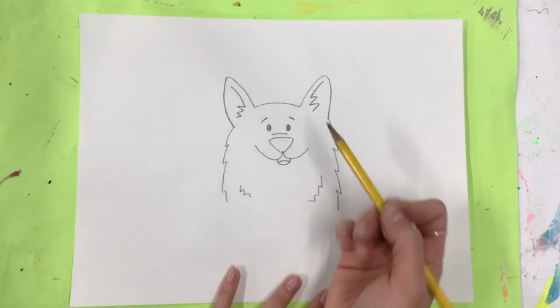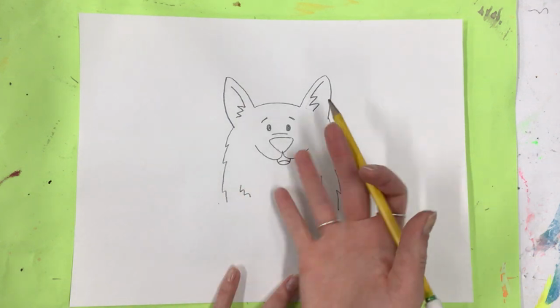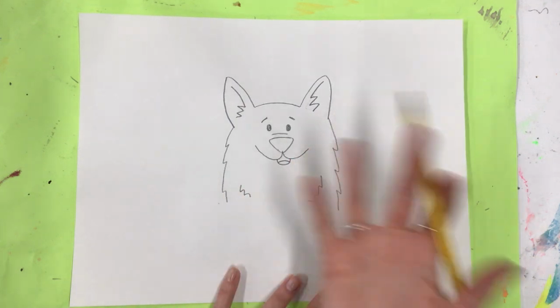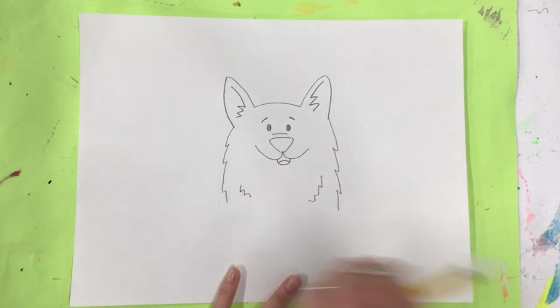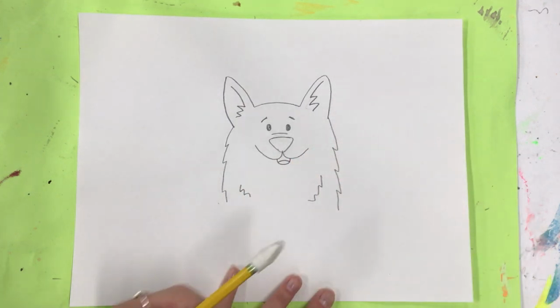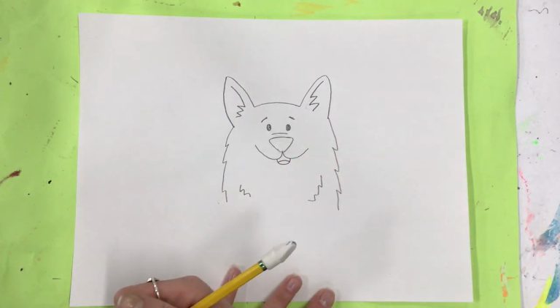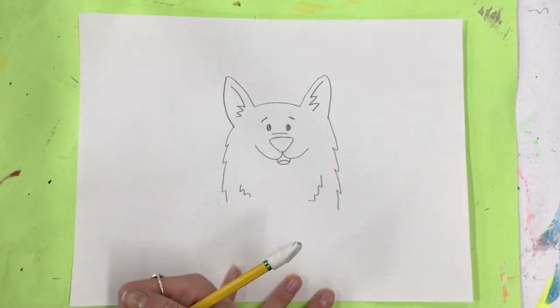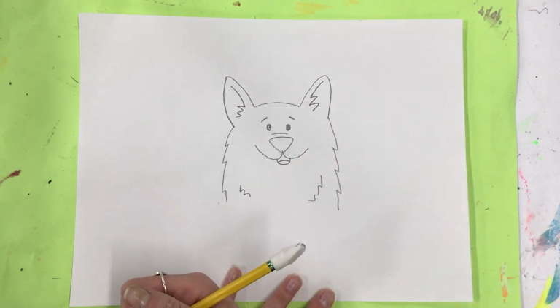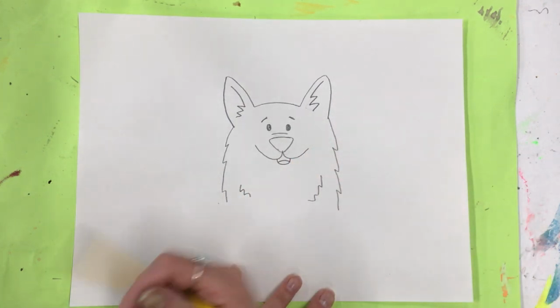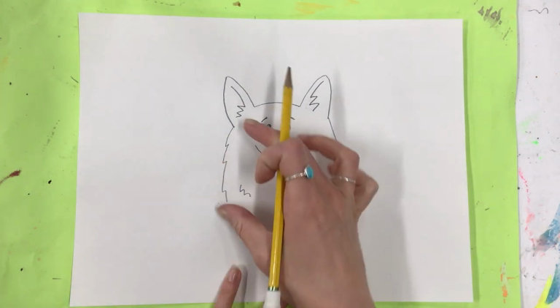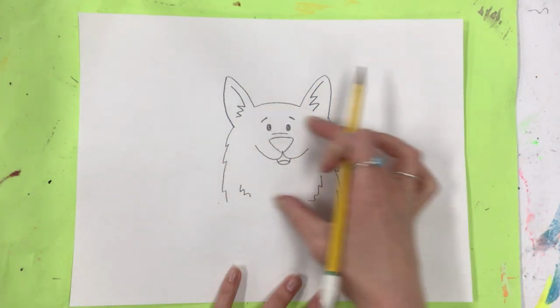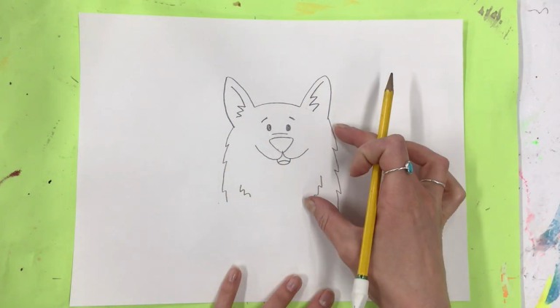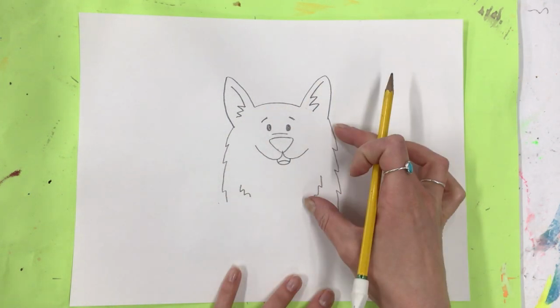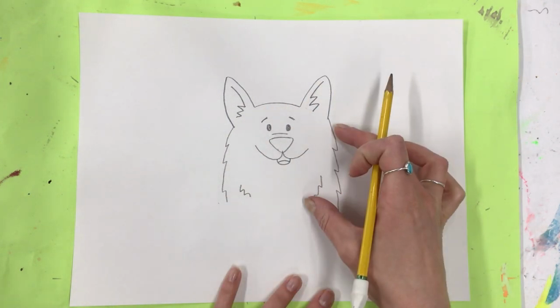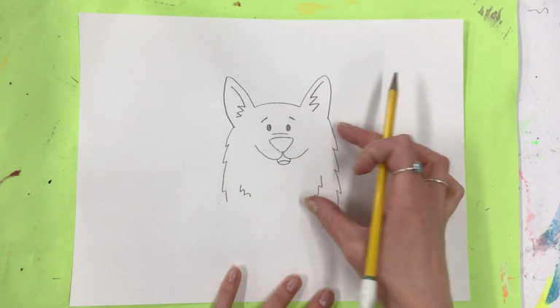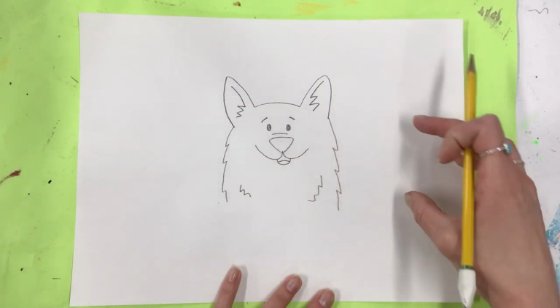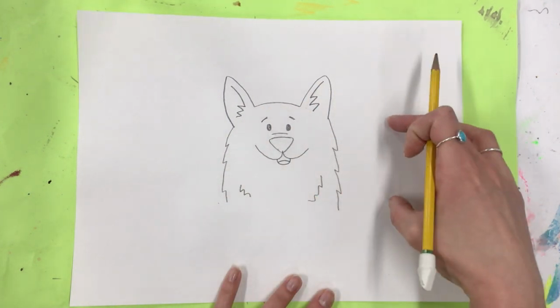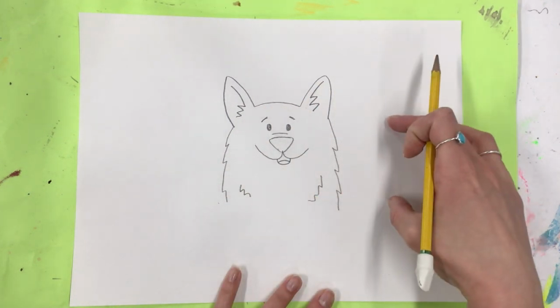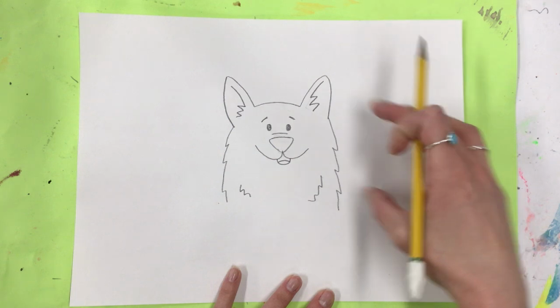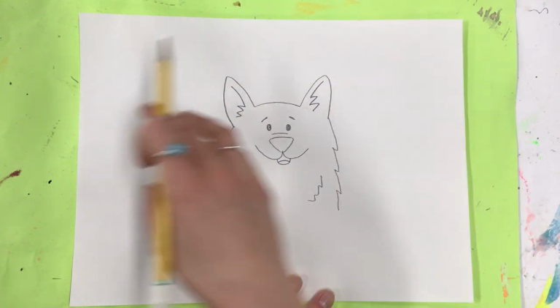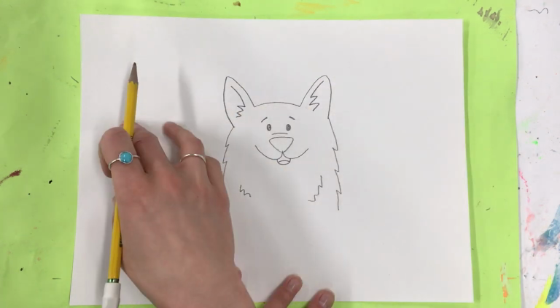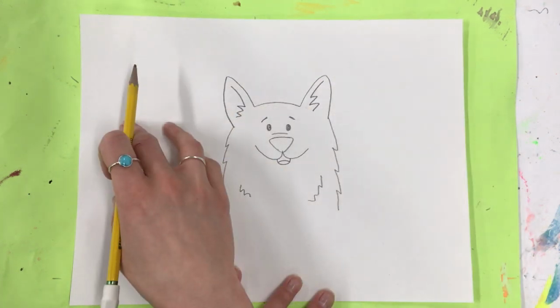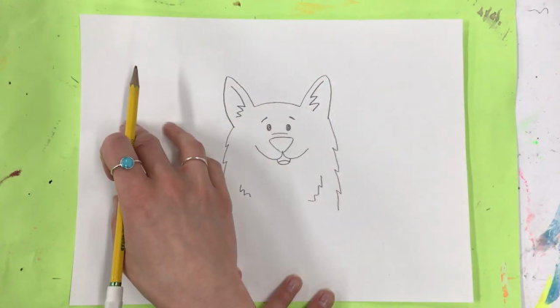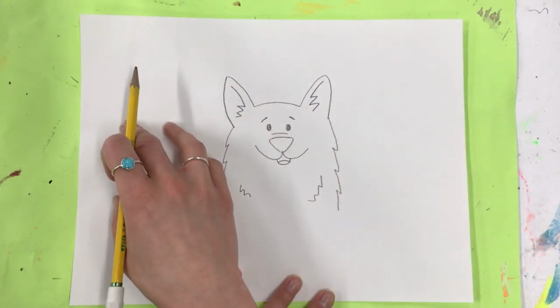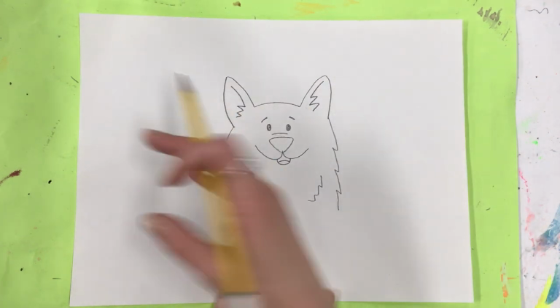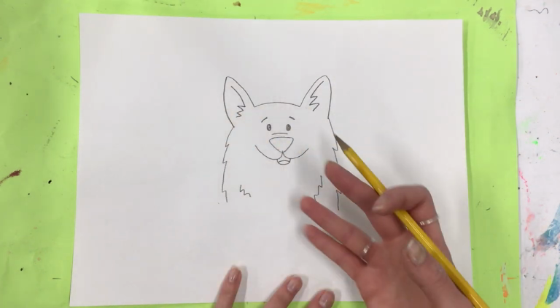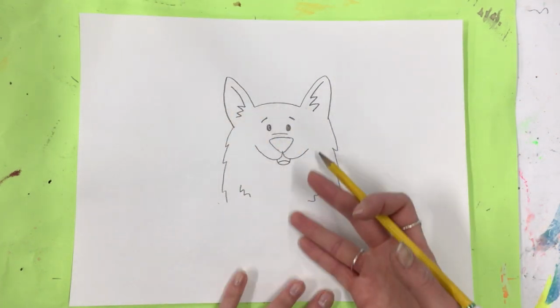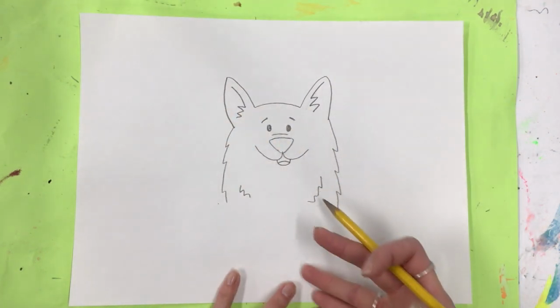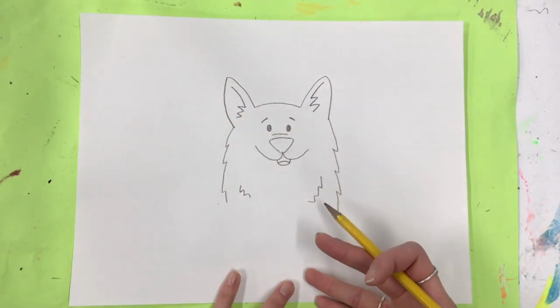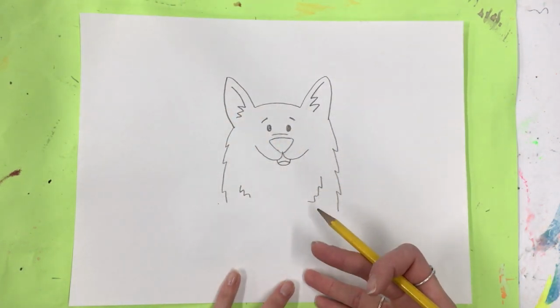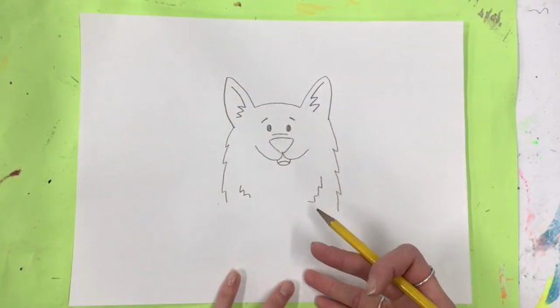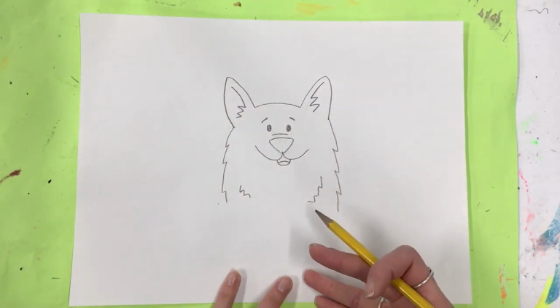Now I could leave my dog like this, just the top of the head, and draw another dog here and another dog here. Or you can add the body.